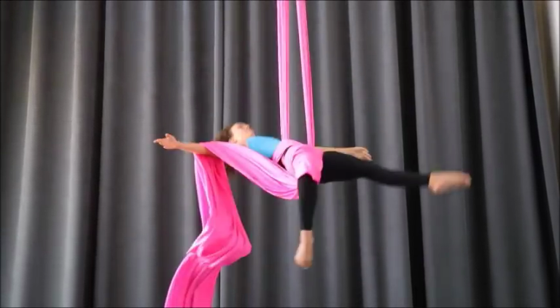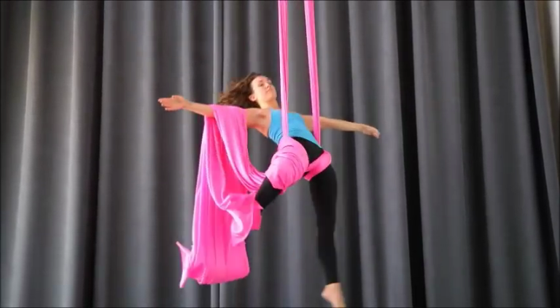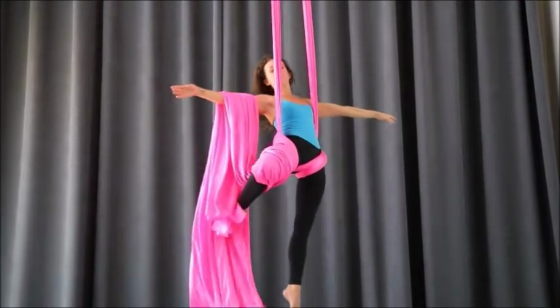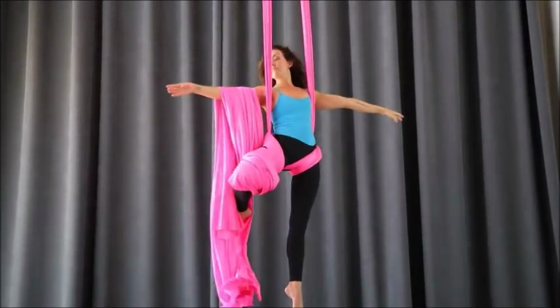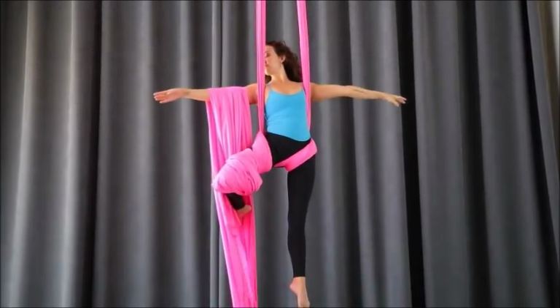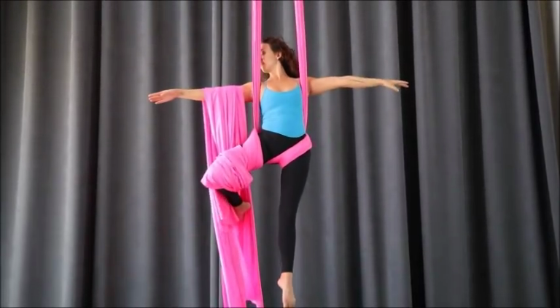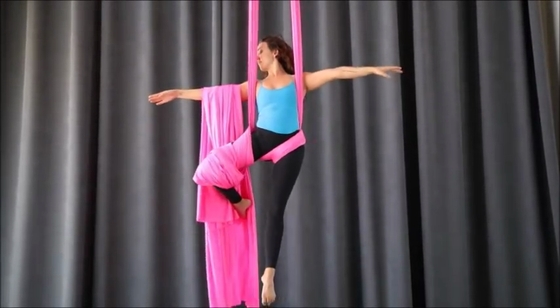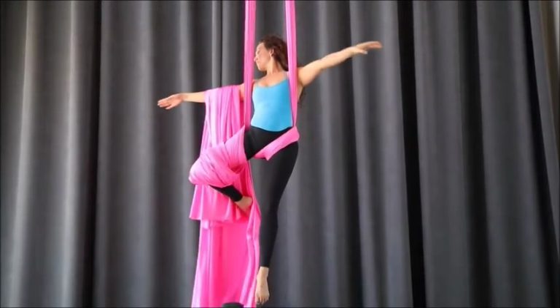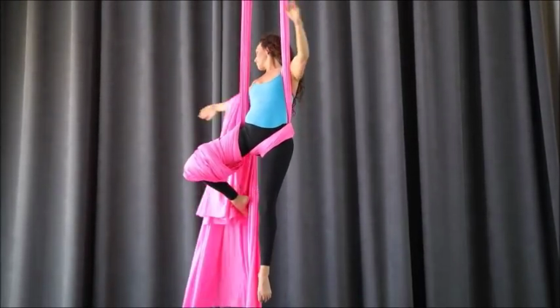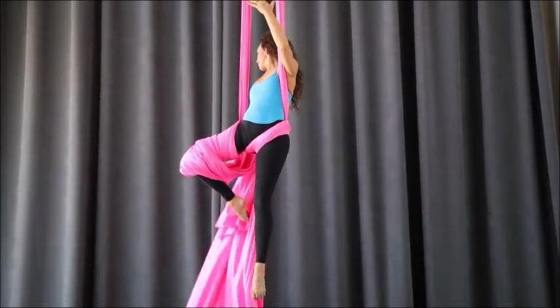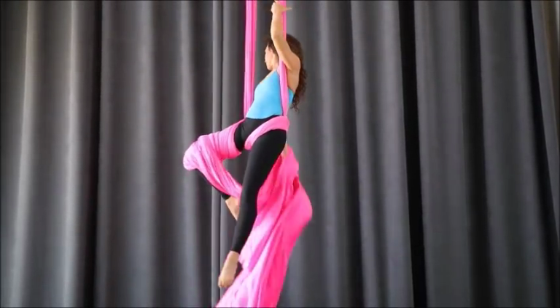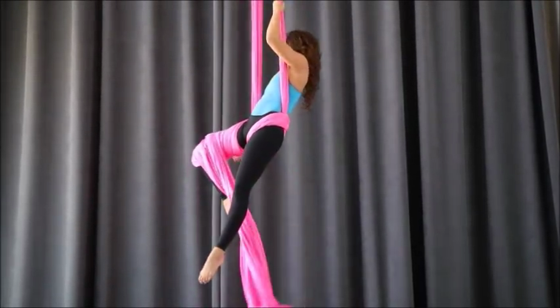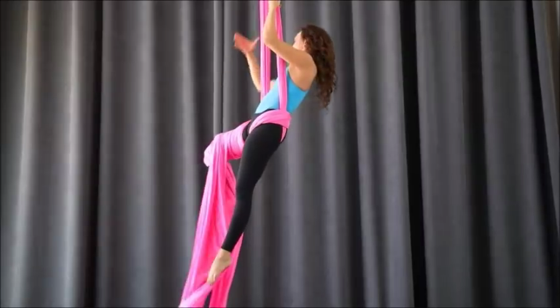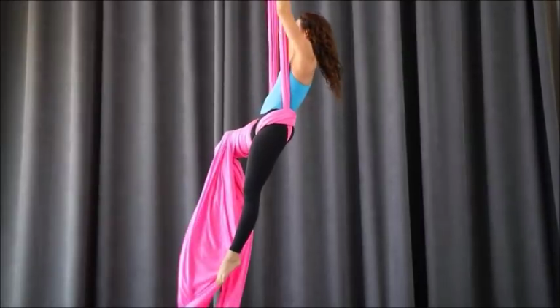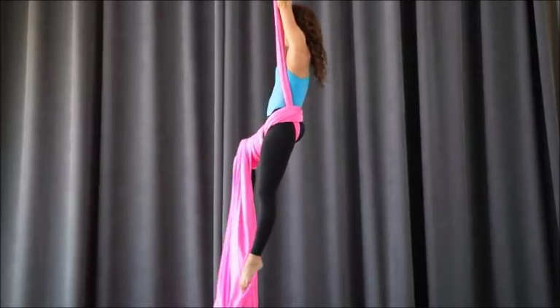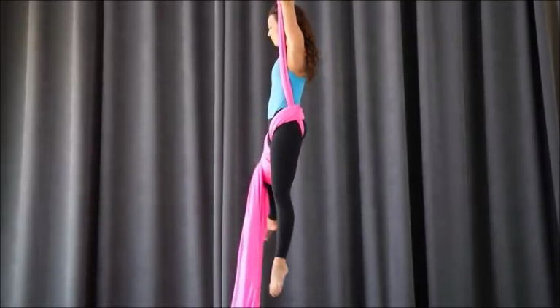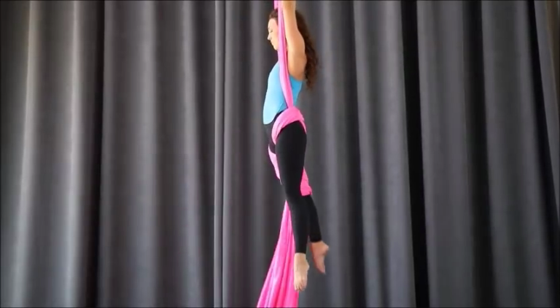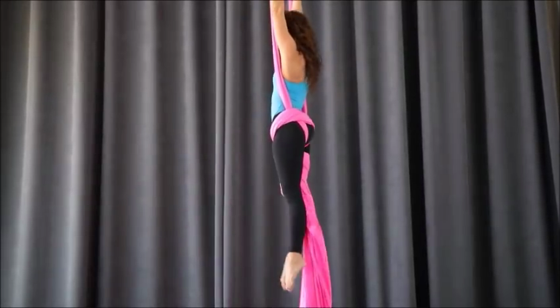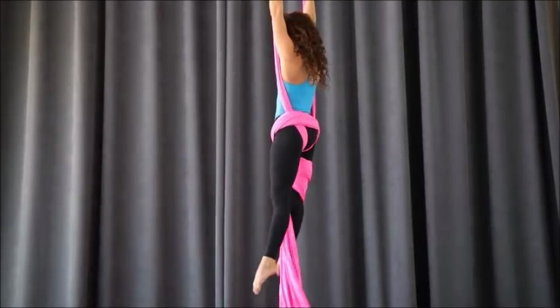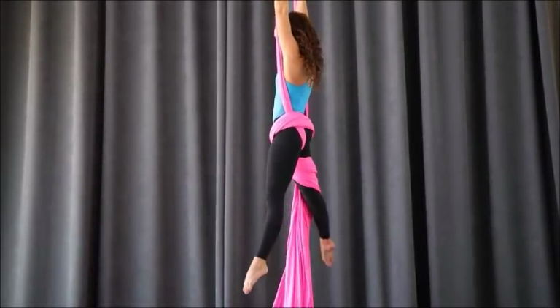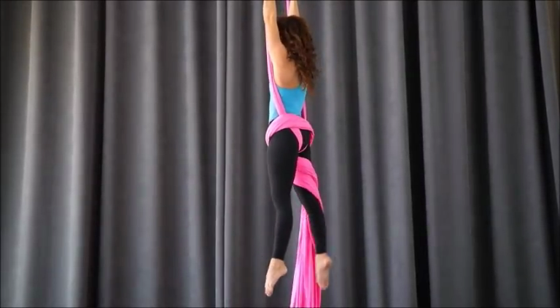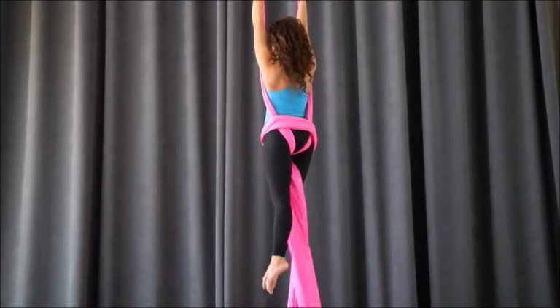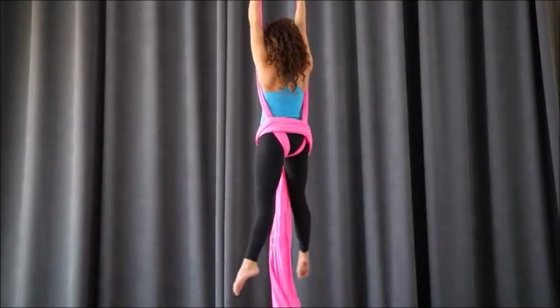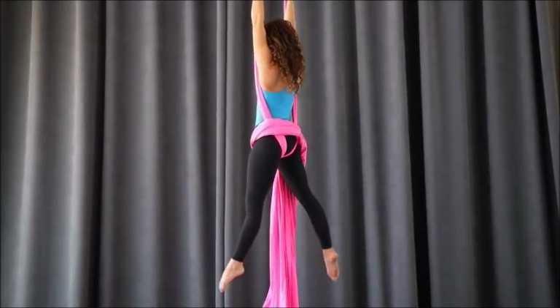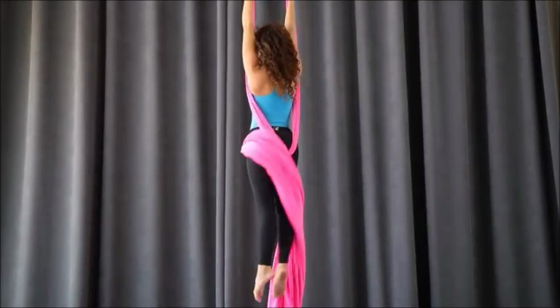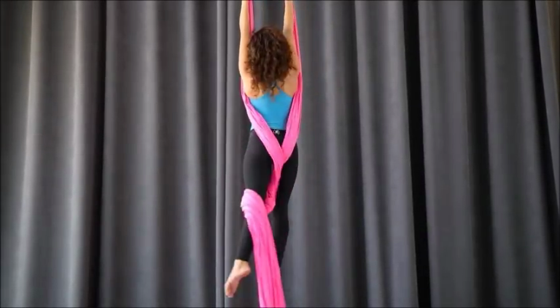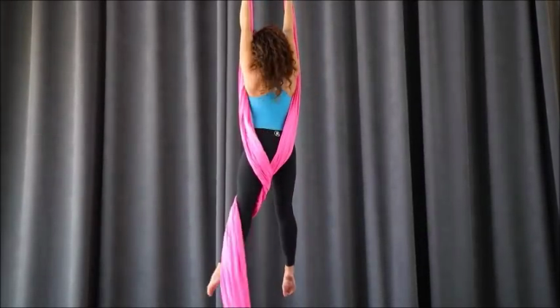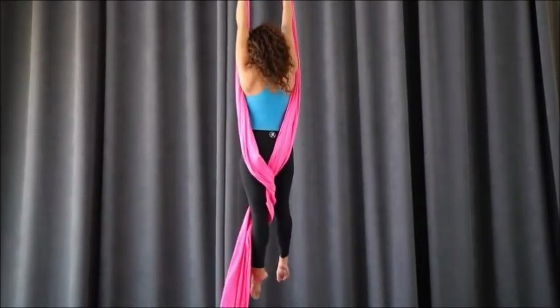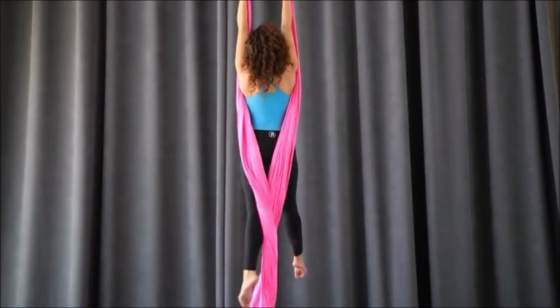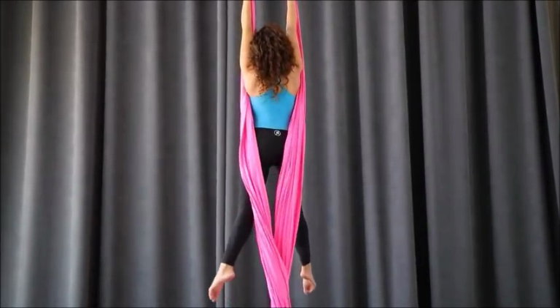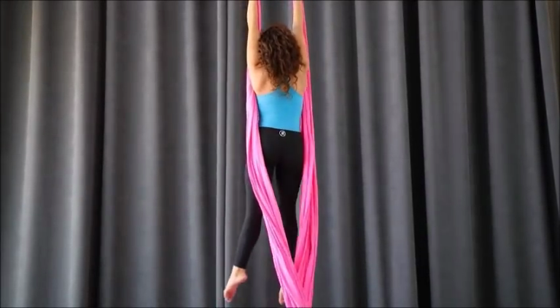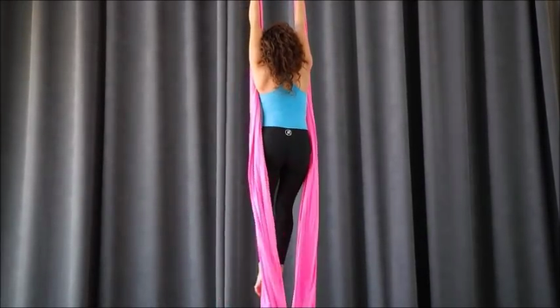Here's our salto — we open the arms to the side for the forward flip. Sometimes it happens where the tail drapes over your arm, like it happened for me, which looks really pretty. And then to get out of it, you just unwind your wraps.